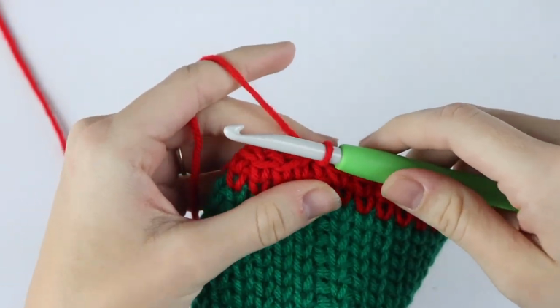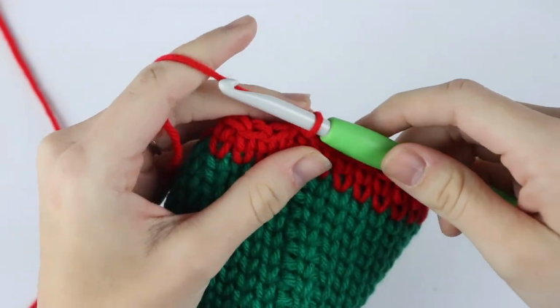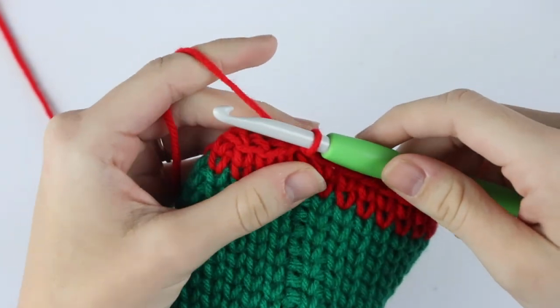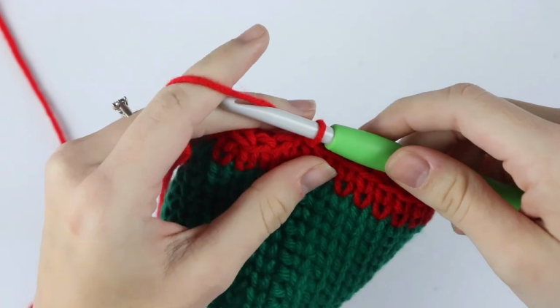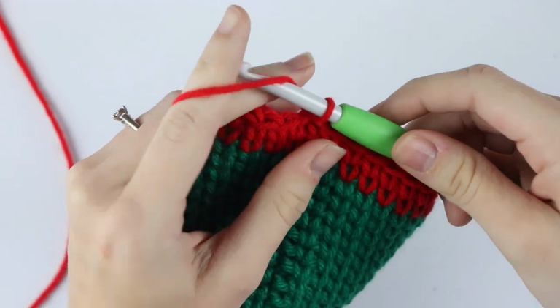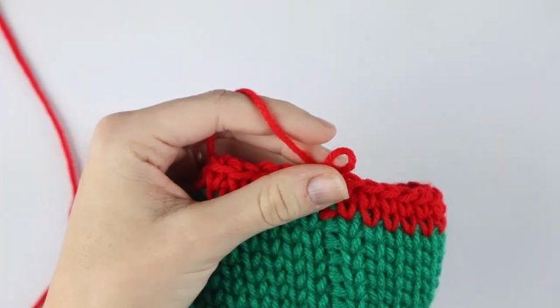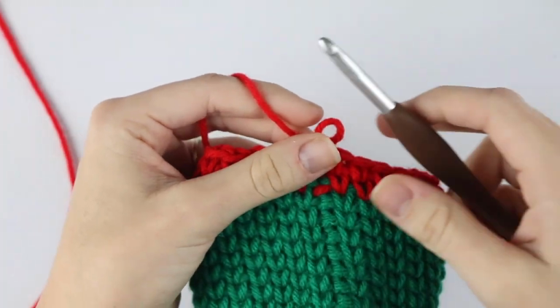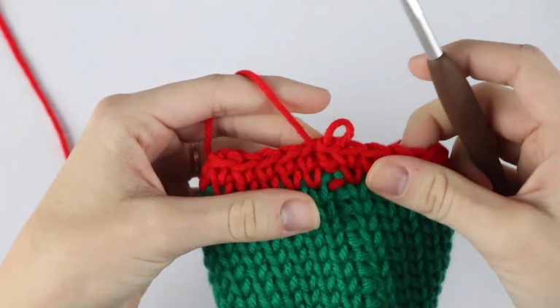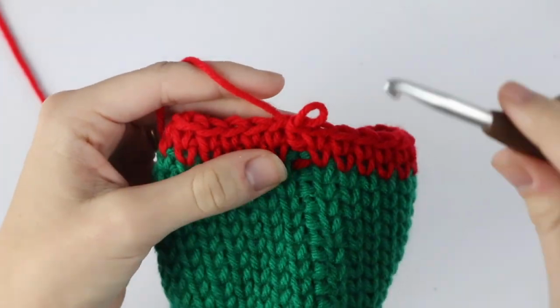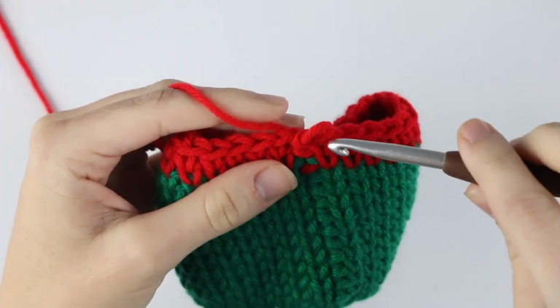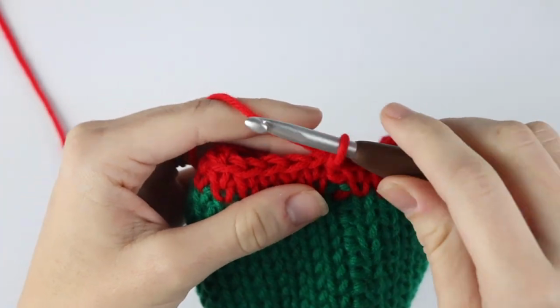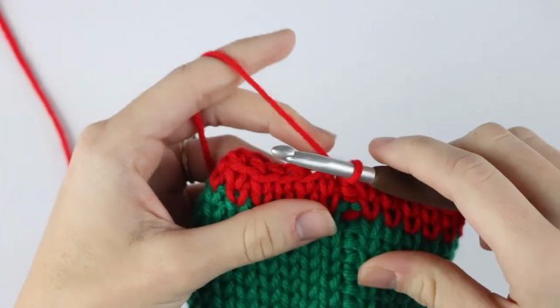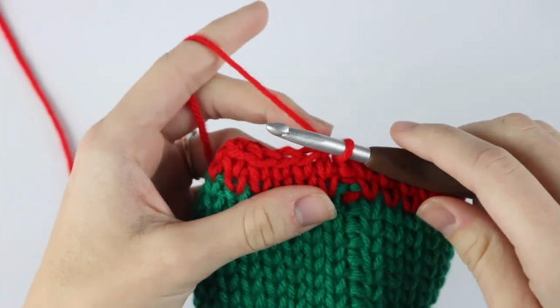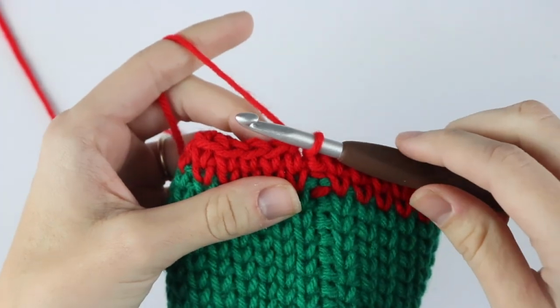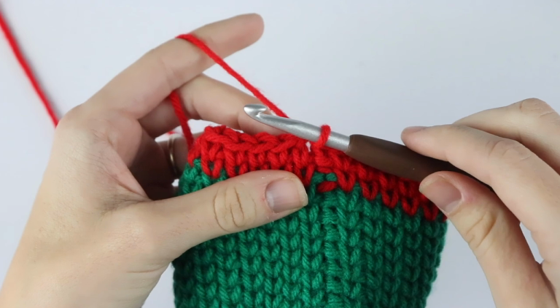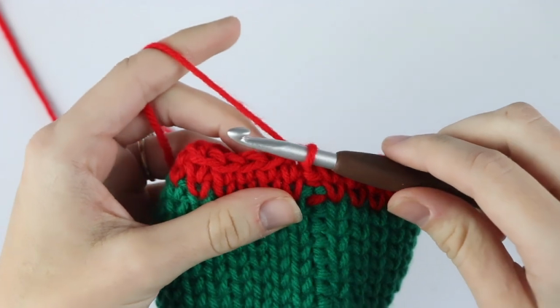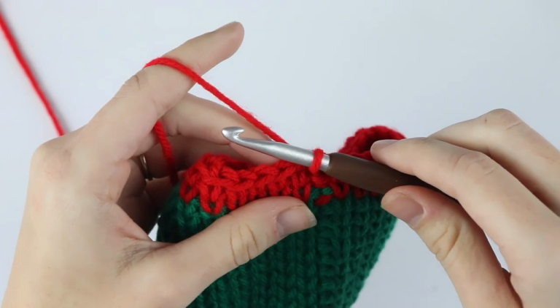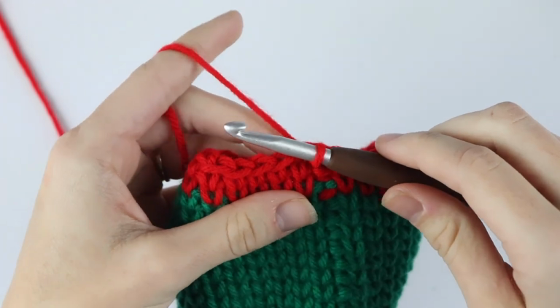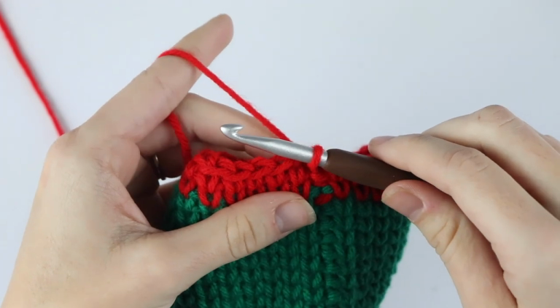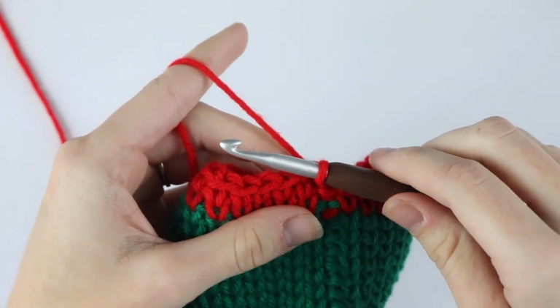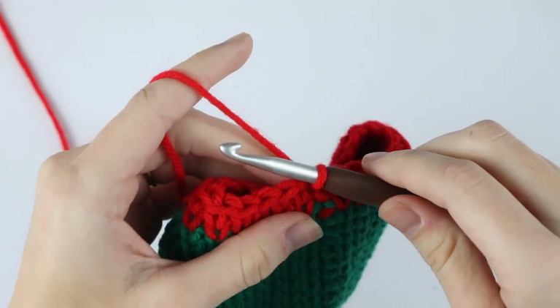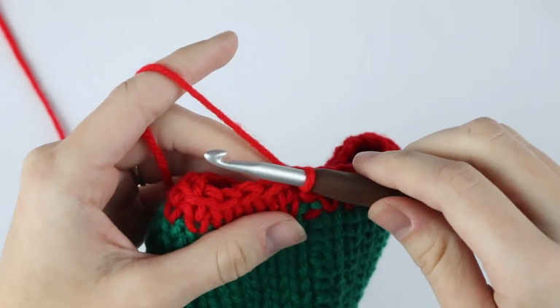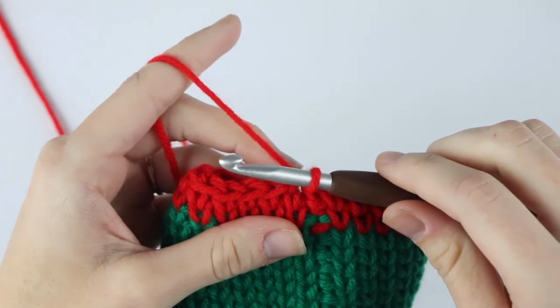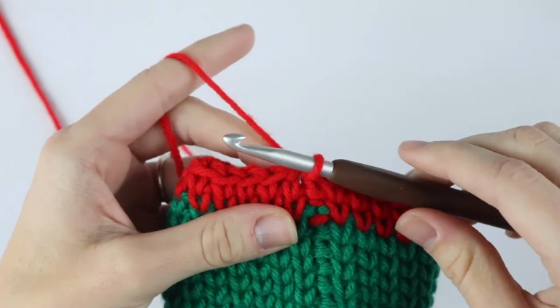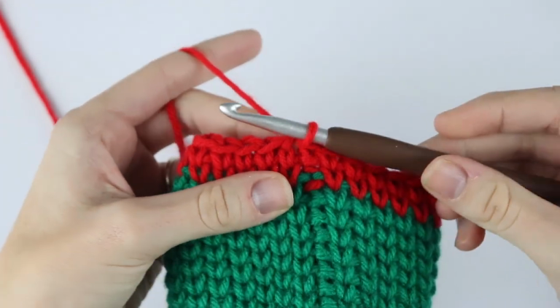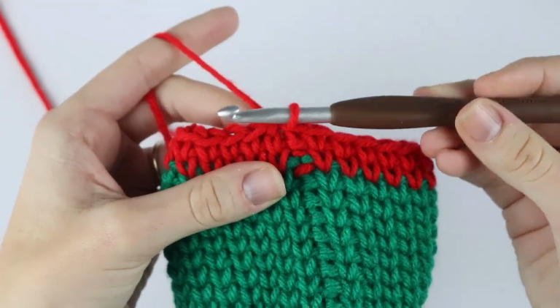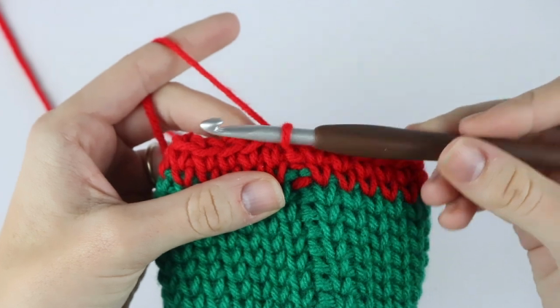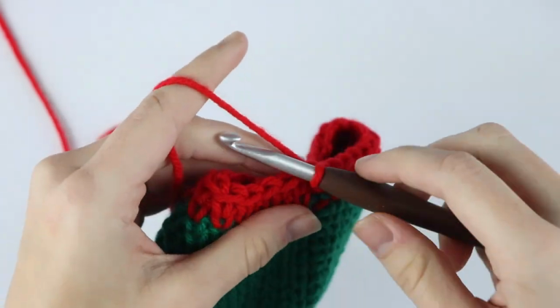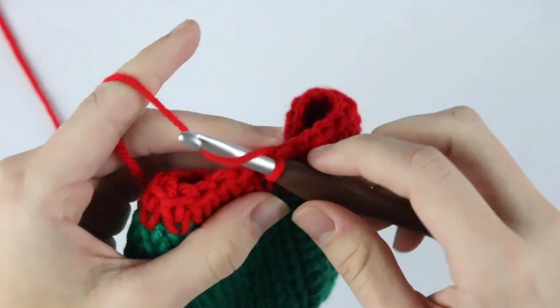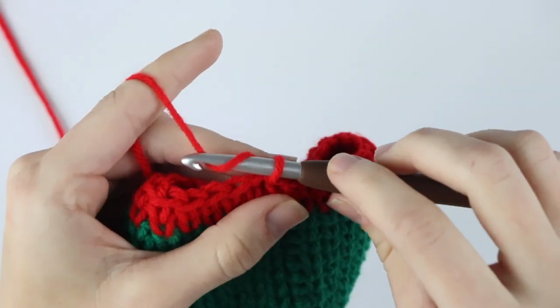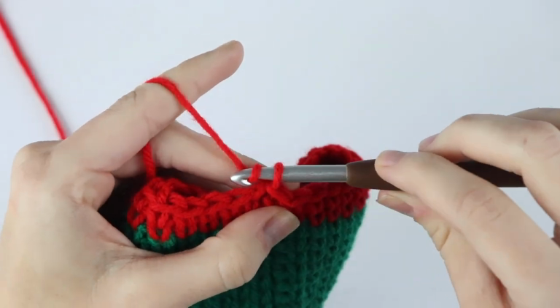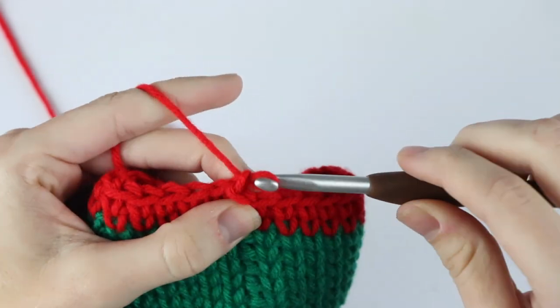Now we're ready to make our lanyard or the necklace. I like to switch back to my six millimeter hook to make the lanyard because it makes our stitches just a little bit tighter. Once you switch back to your six millimeter hook, go ahead and chain 80.